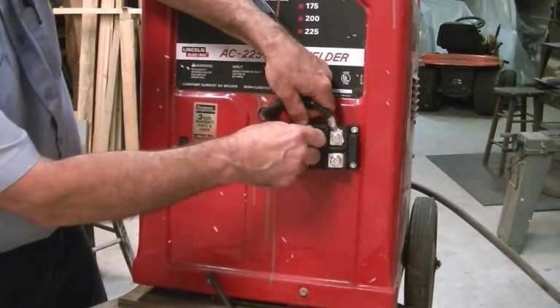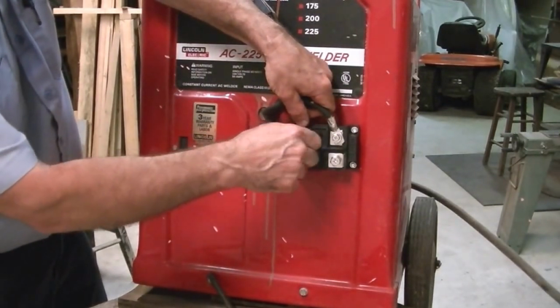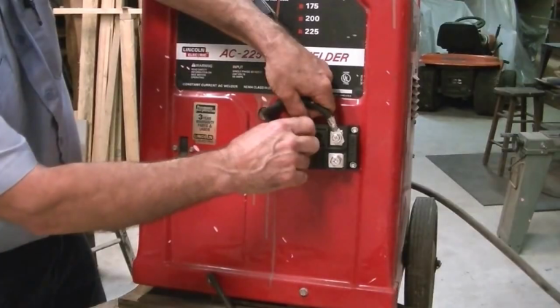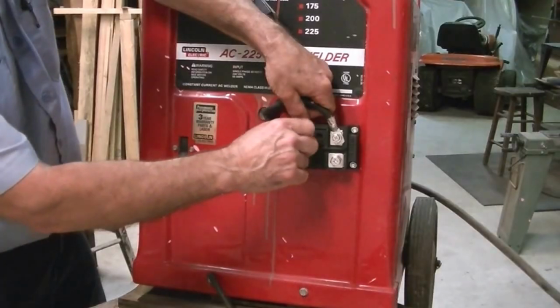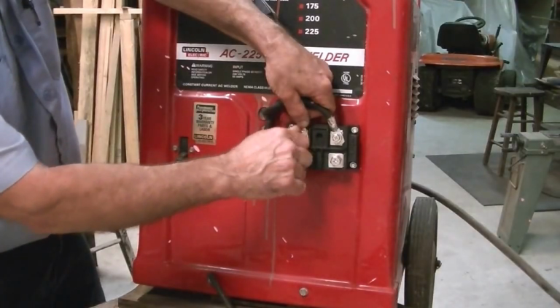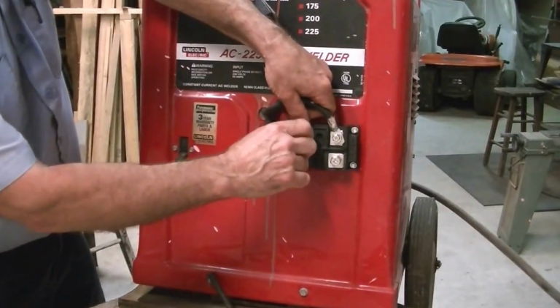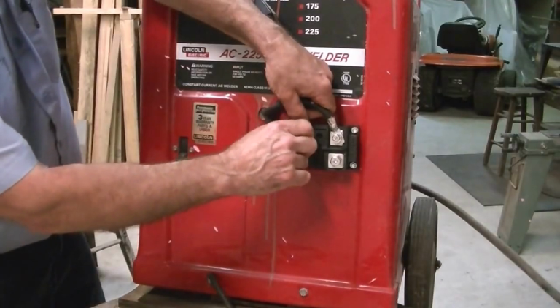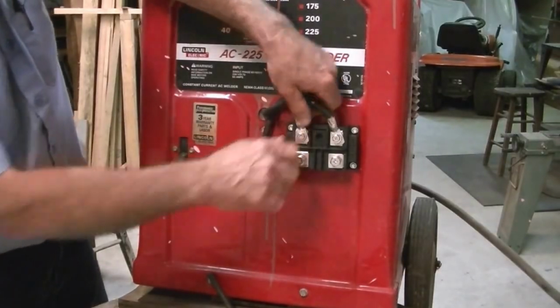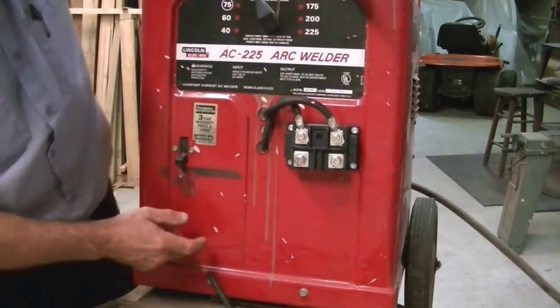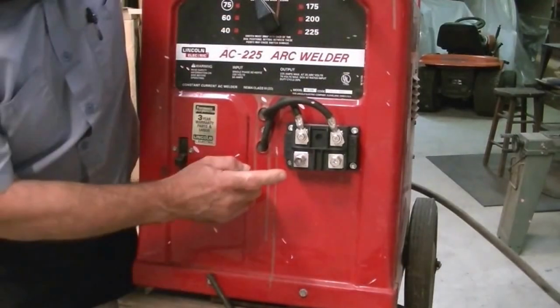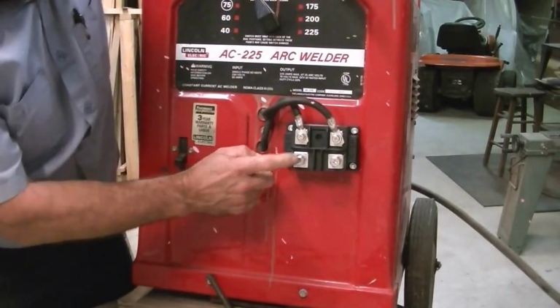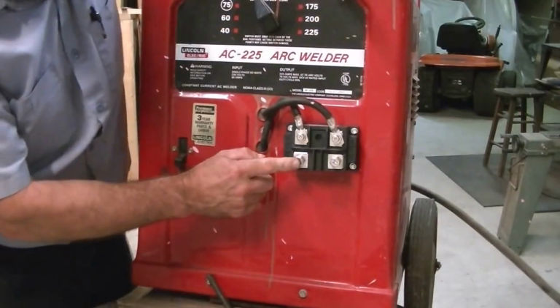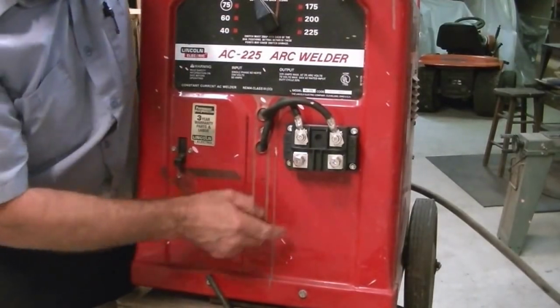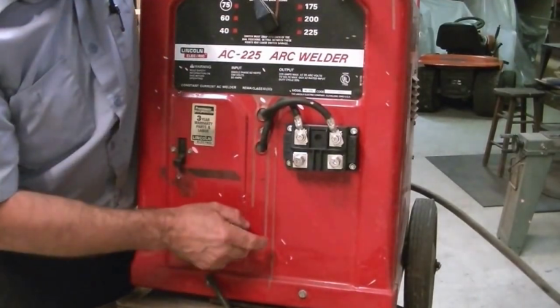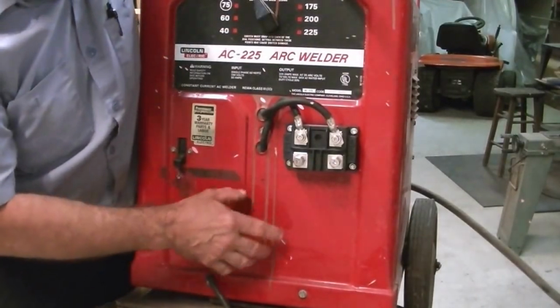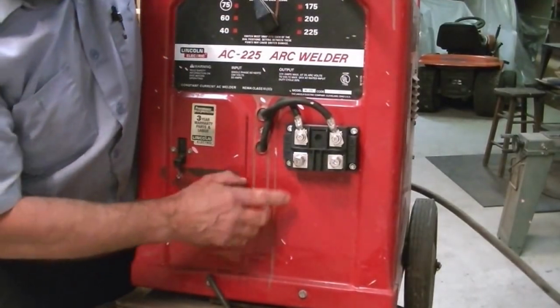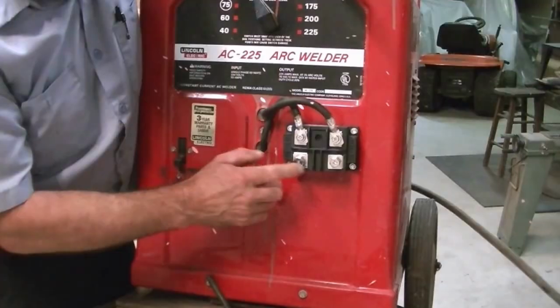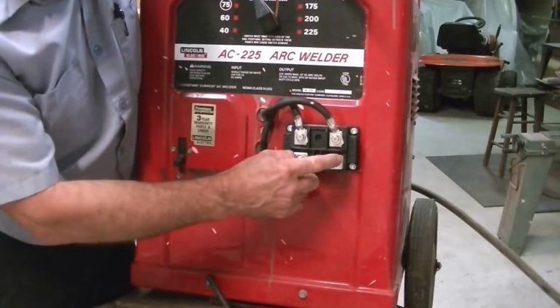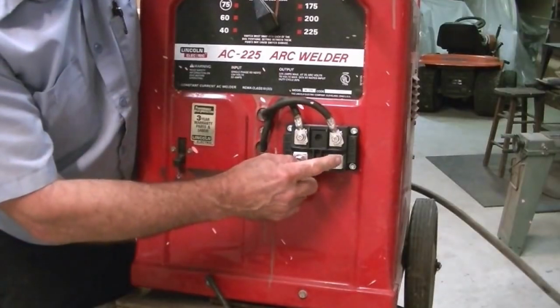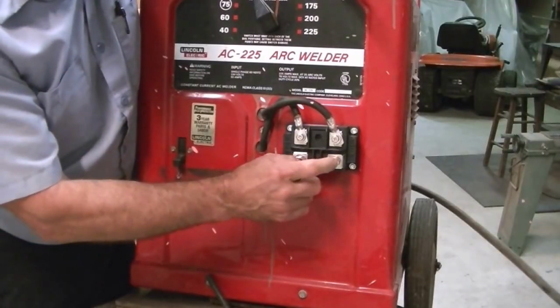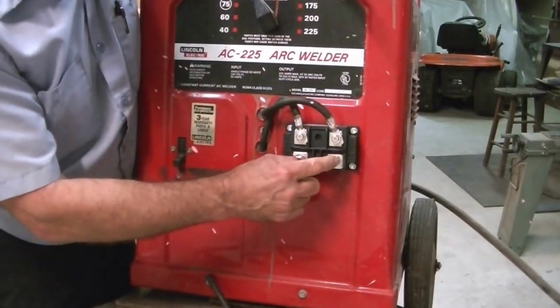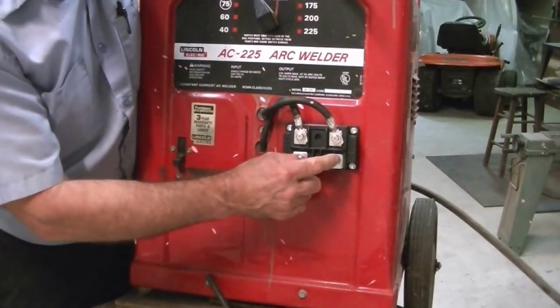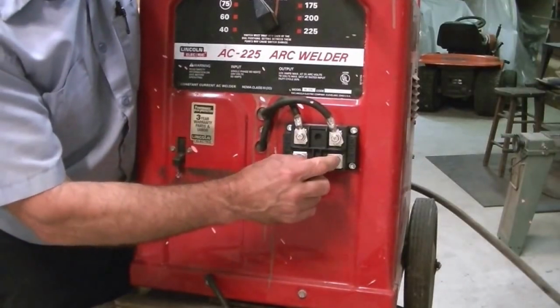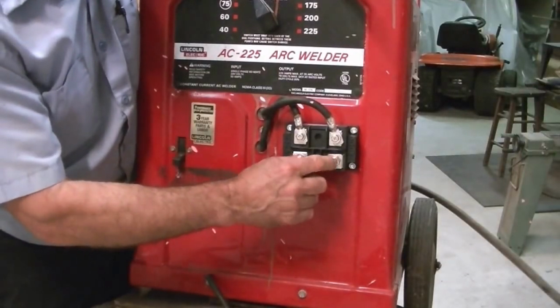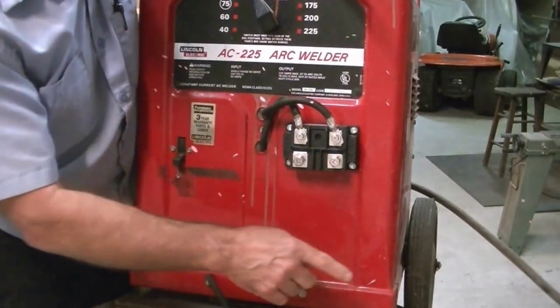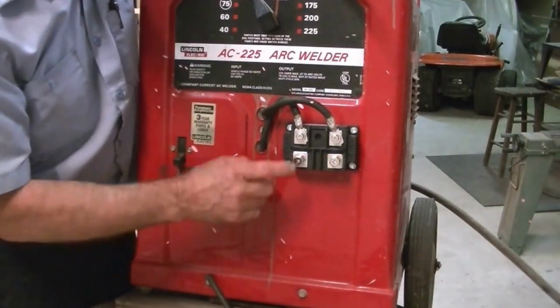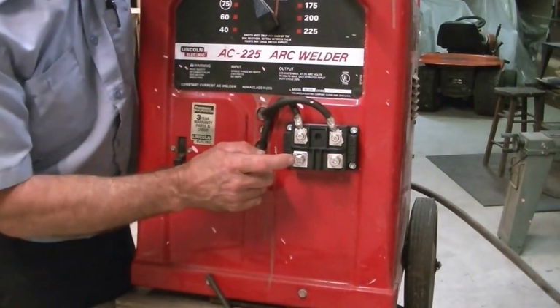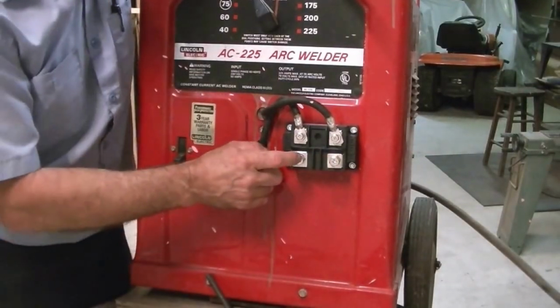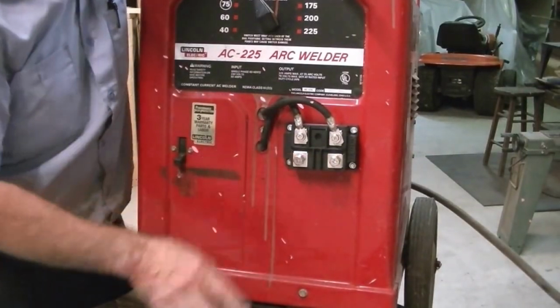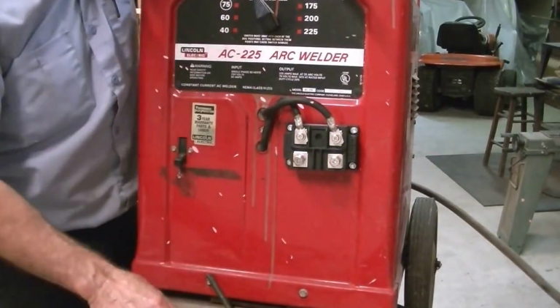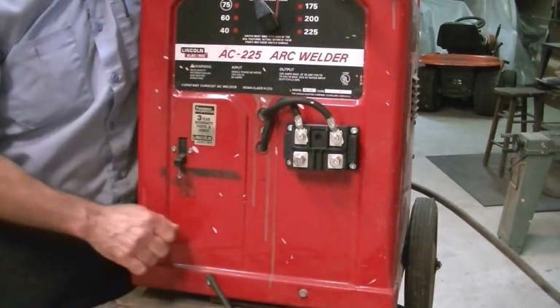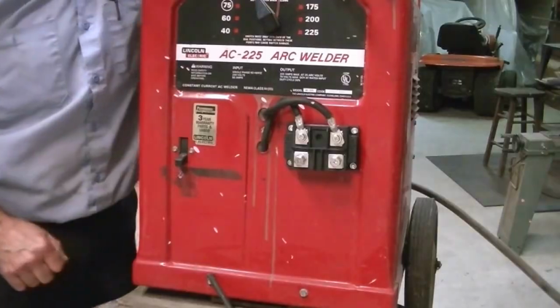Next we'll get the polarity set. I know that this is the positive — I checked it with my meter — and this will be the negative. I want the negative to be holding the rod and the positive going to the ground on my work.